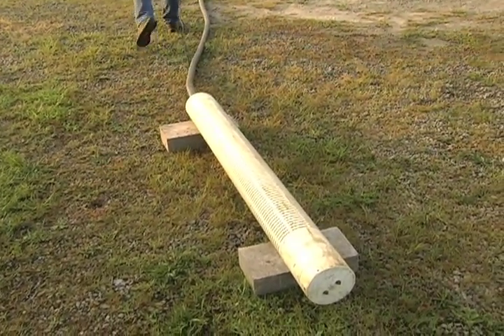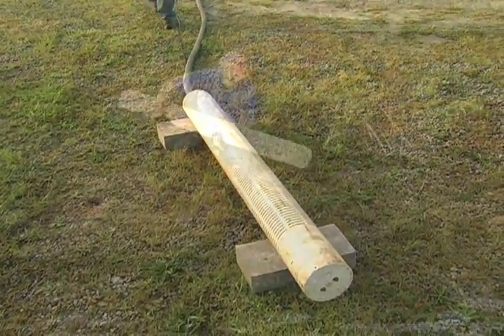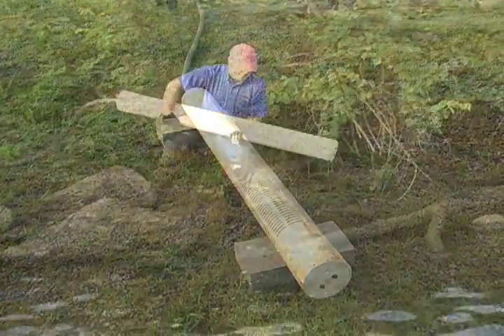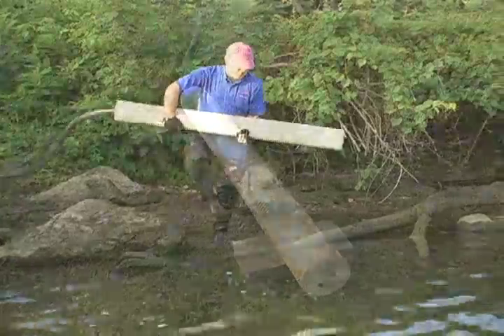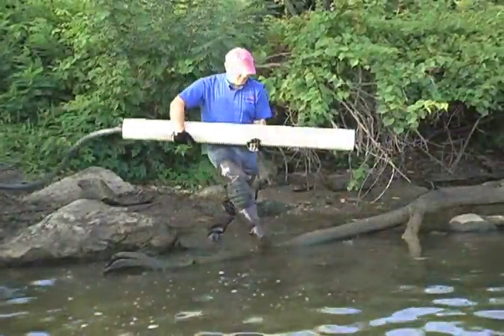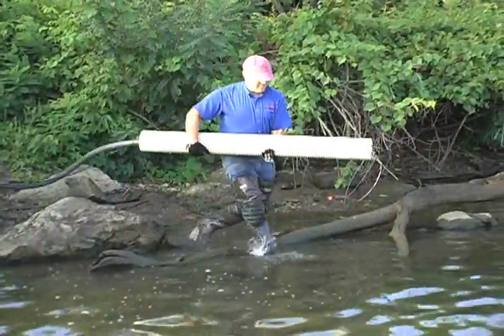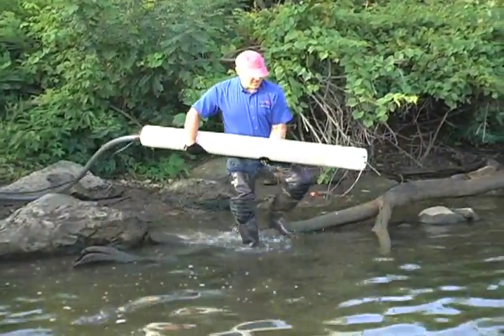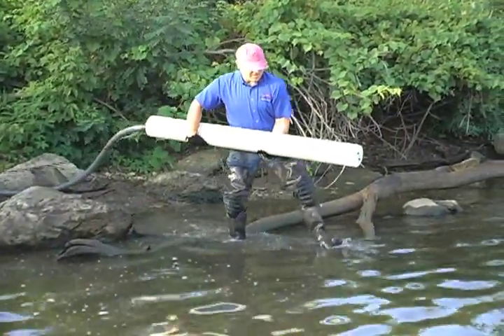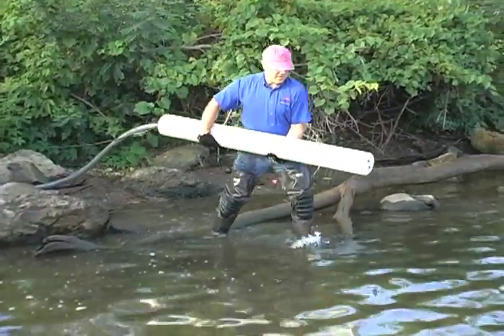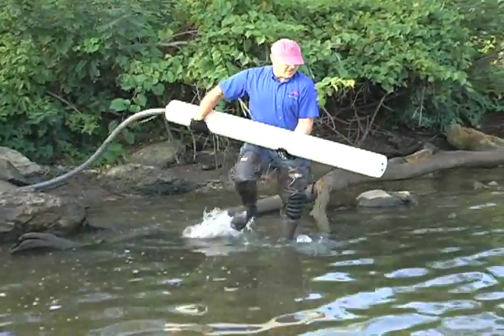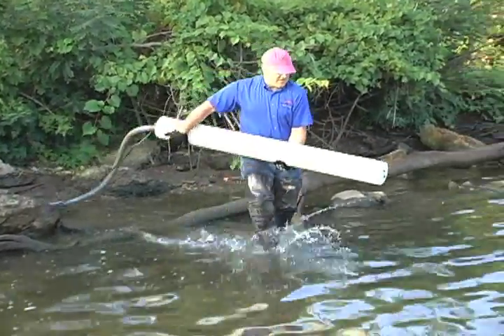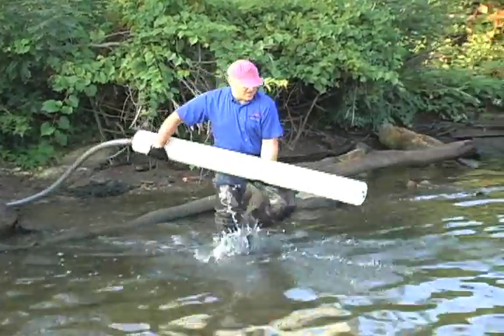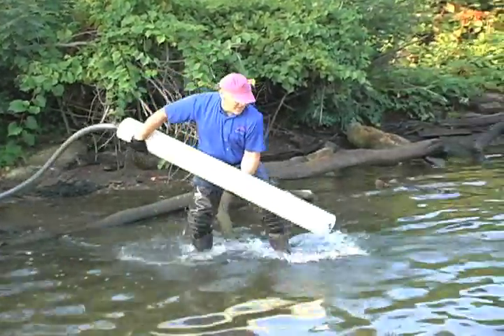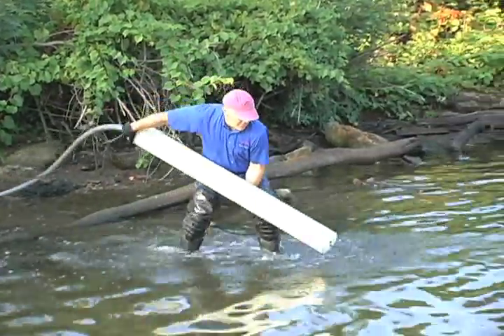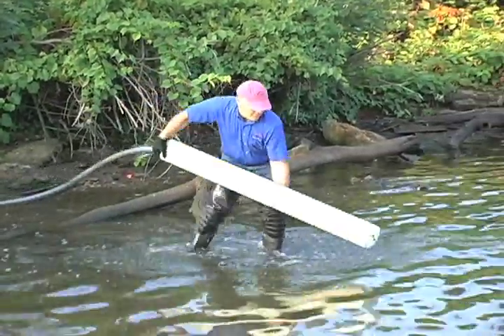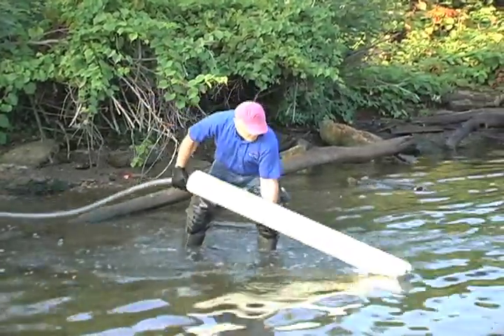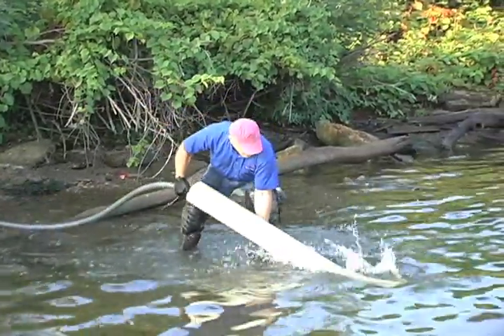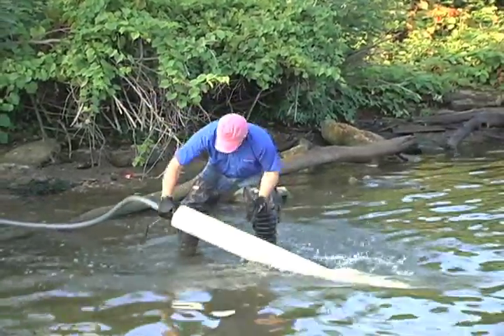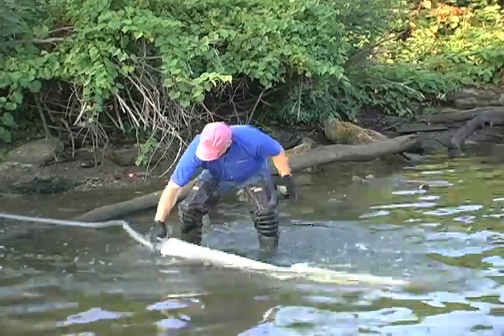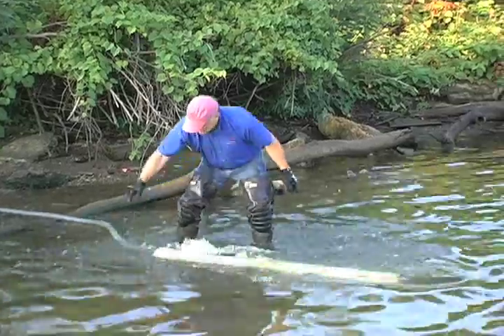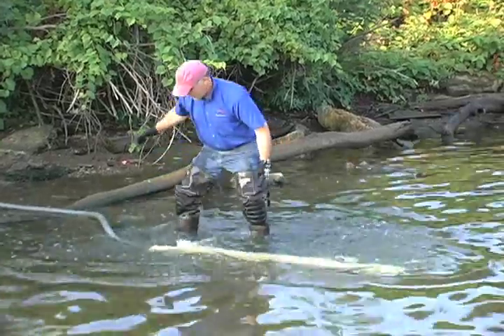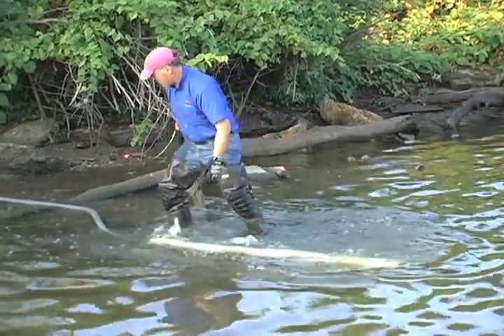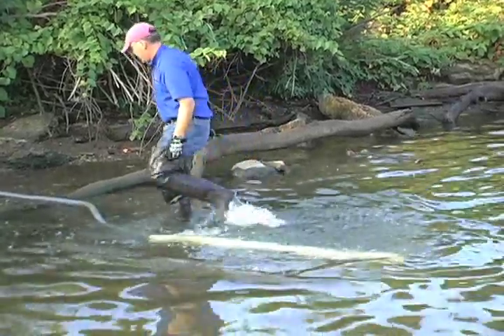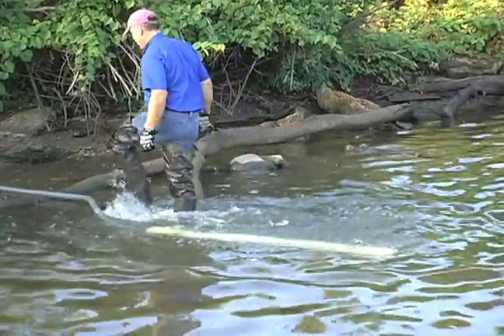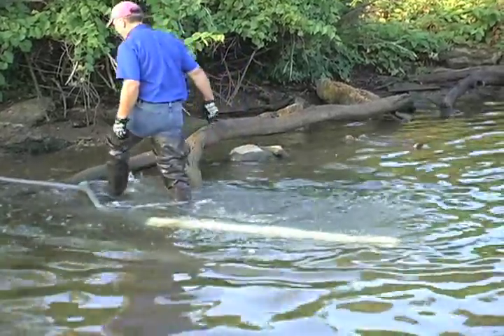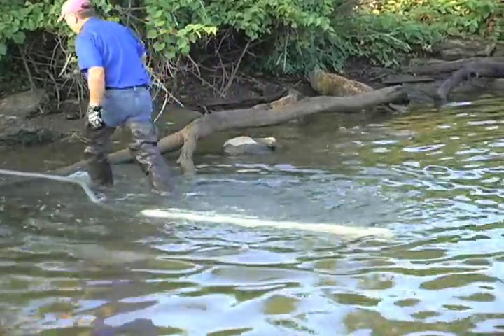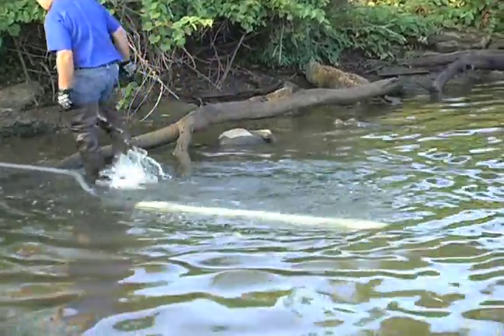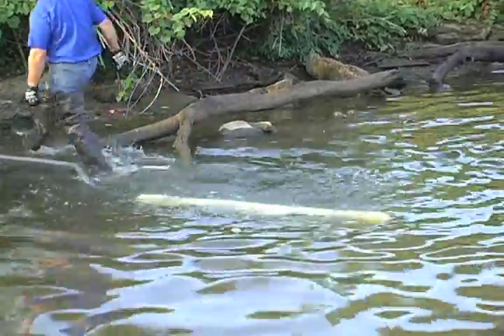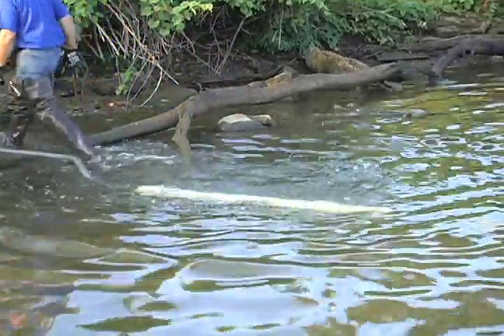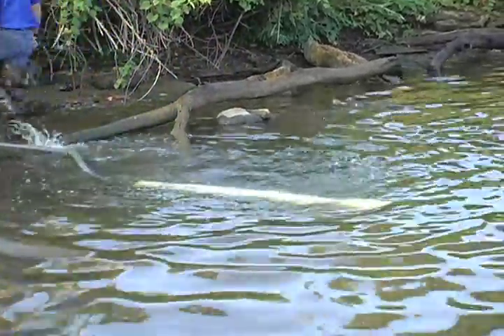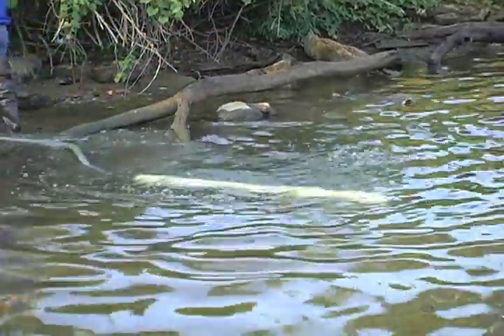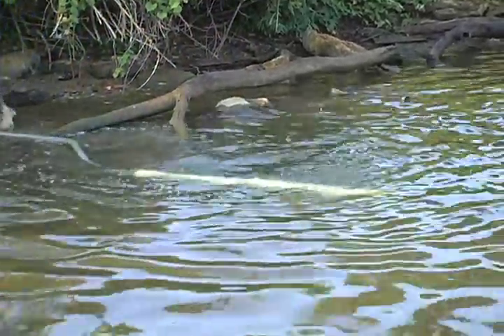The raw water pump is placed into any drinking water source. The Redbird pump can be placed in boreholes, wells, rivers, ponds, or rainwater cisterns.